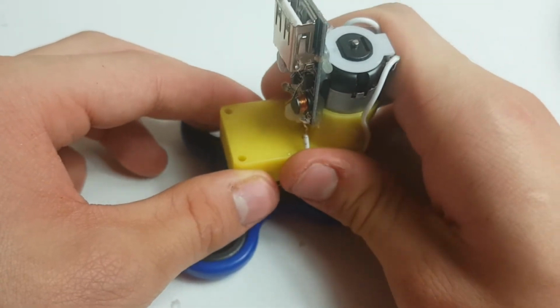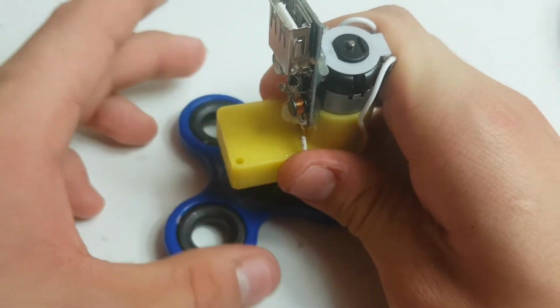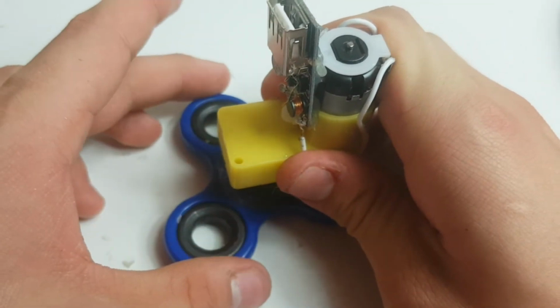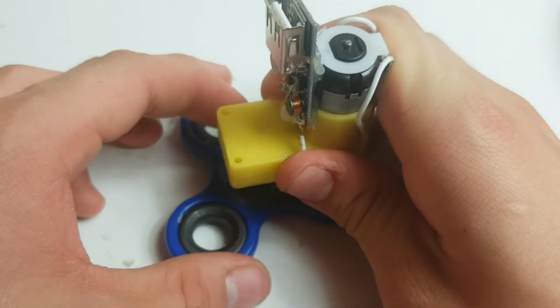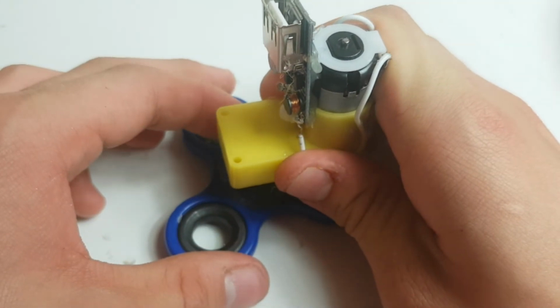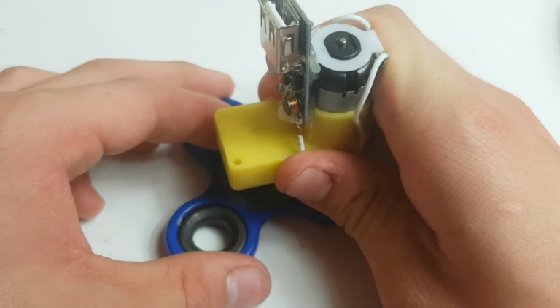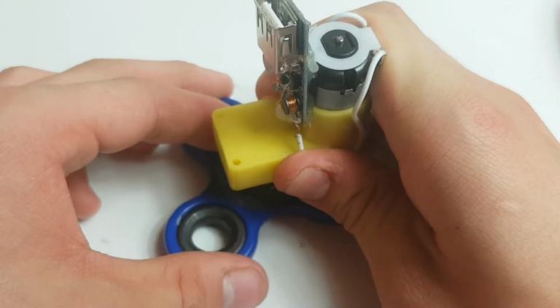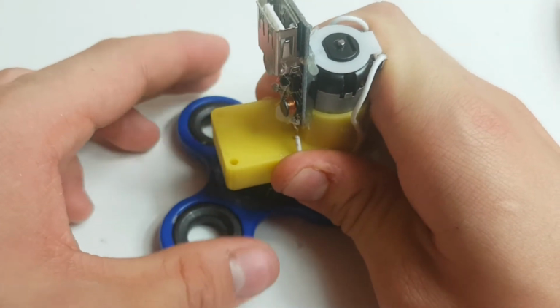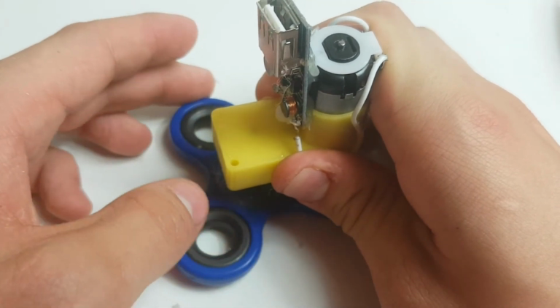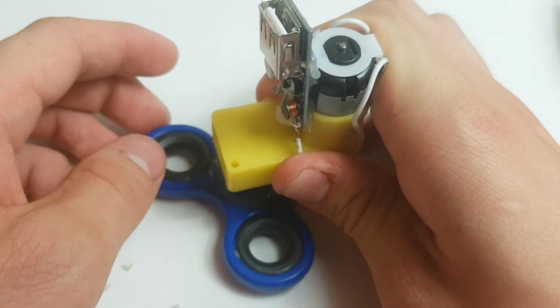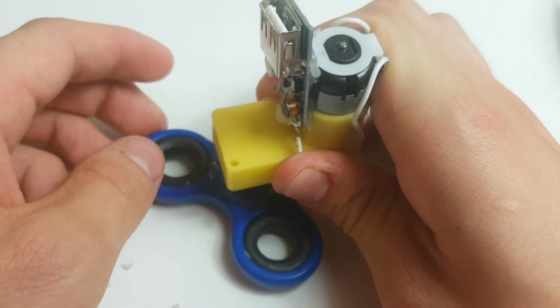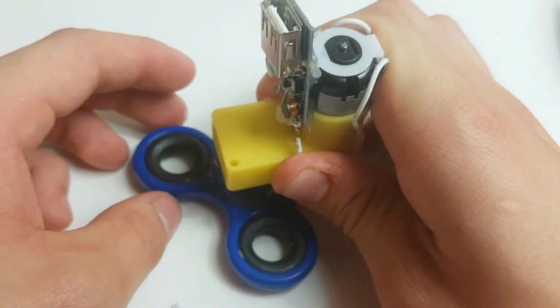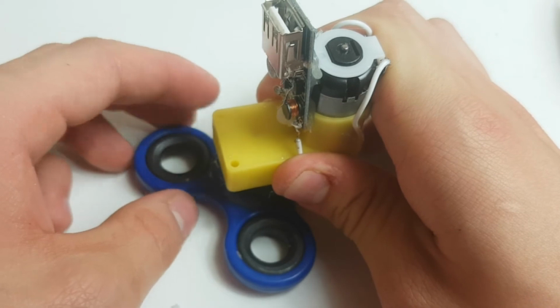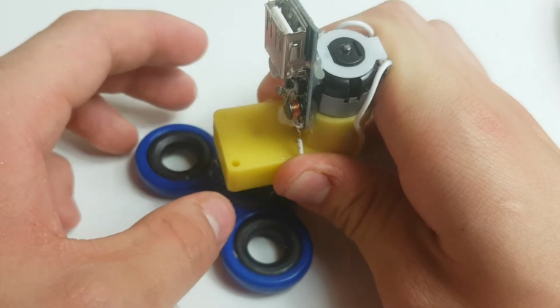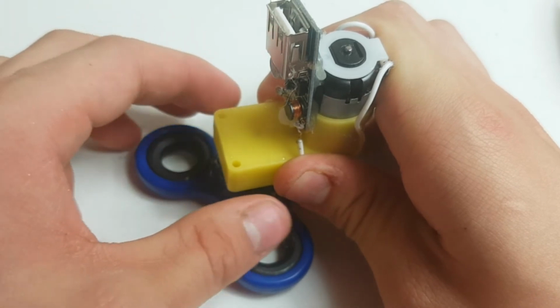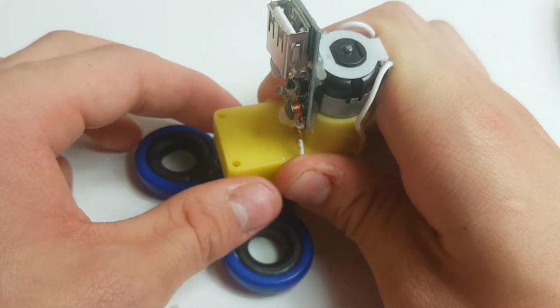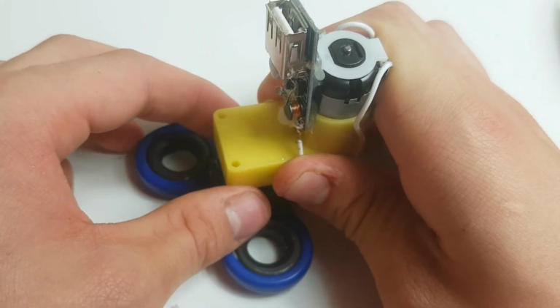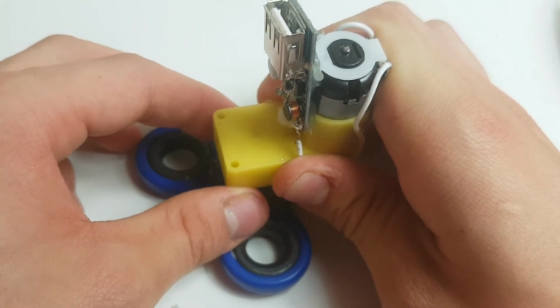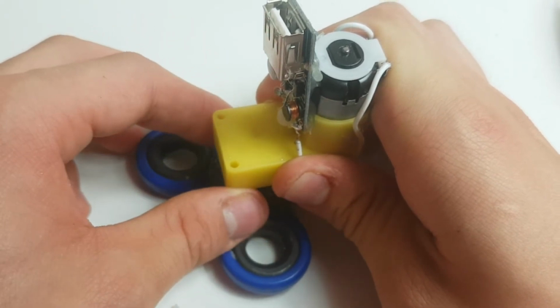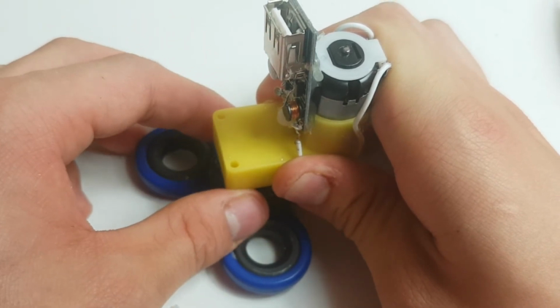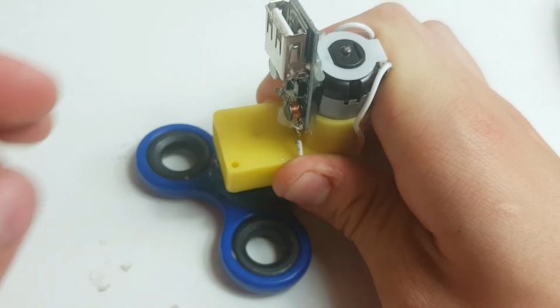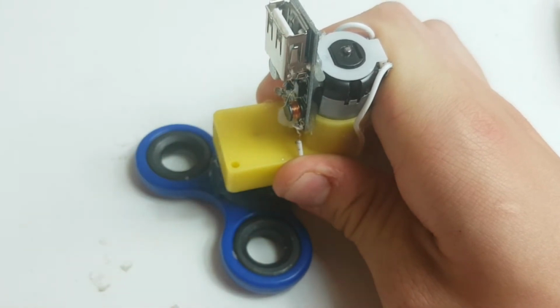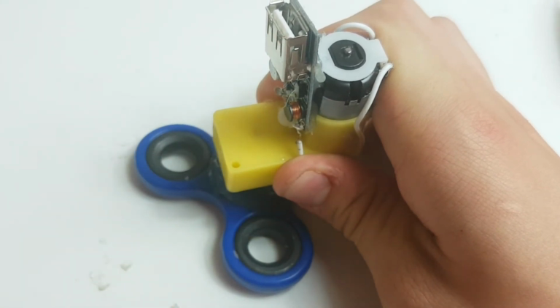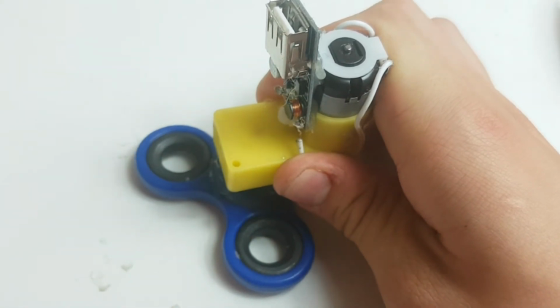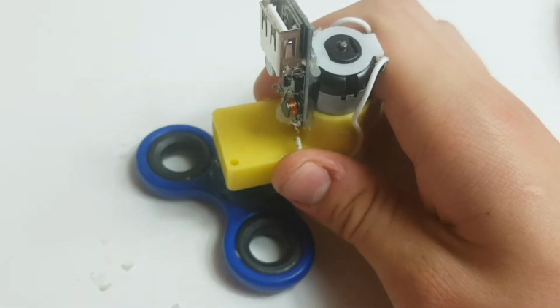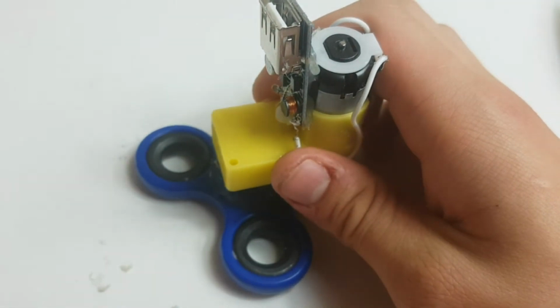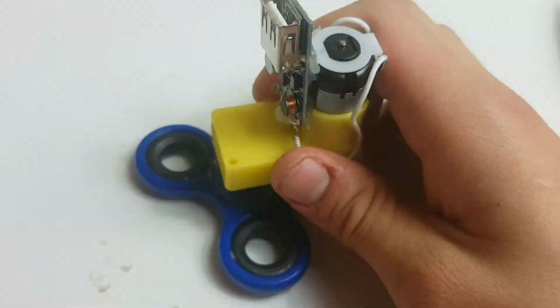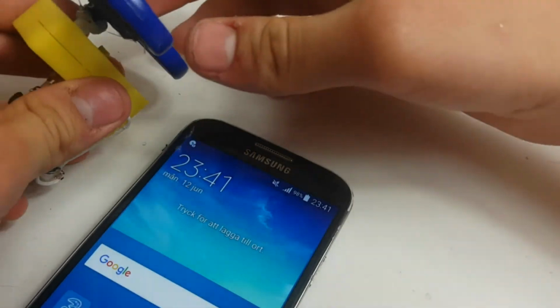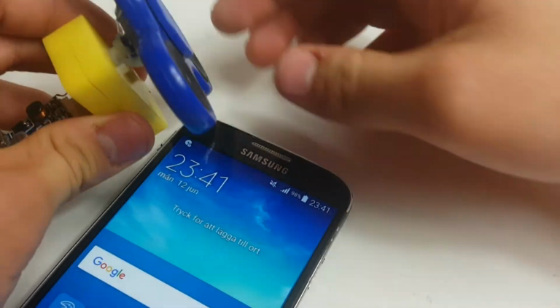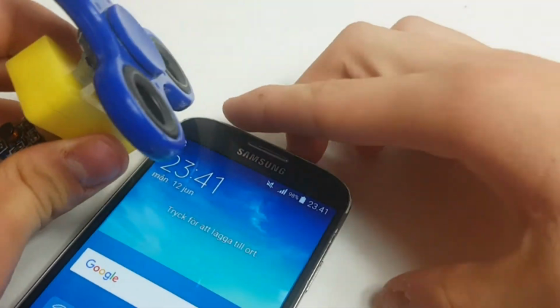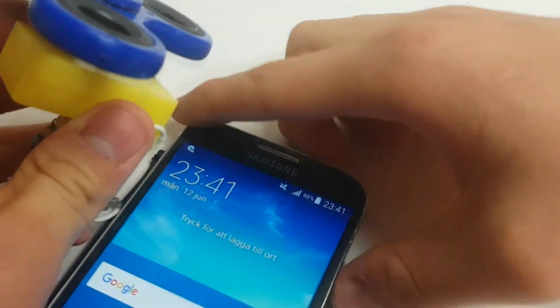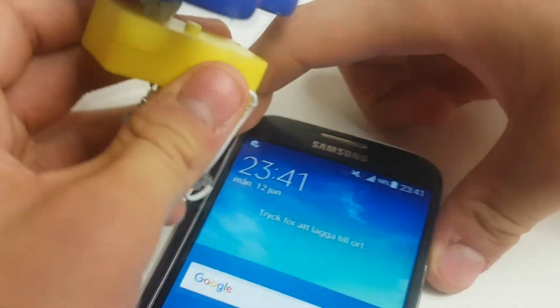Make sure the gearbox is sitting upright, not bent in any direction. Hold it in place while the glue hardens and you are ready to go.